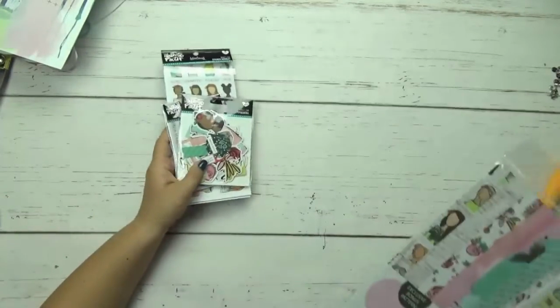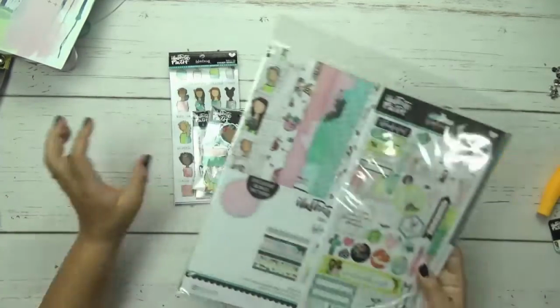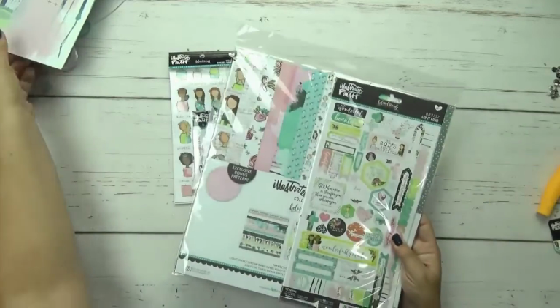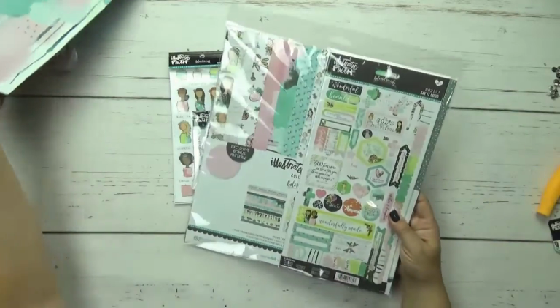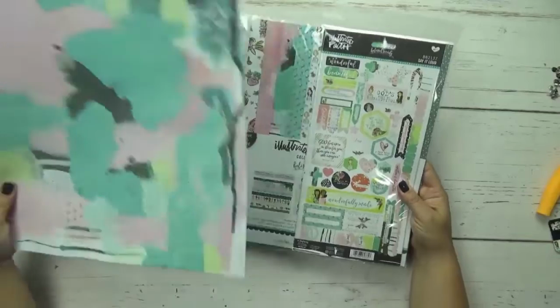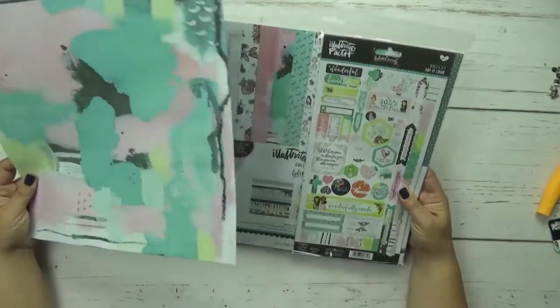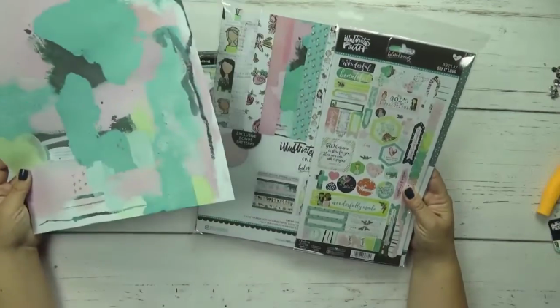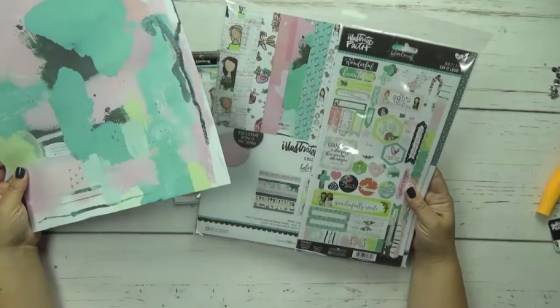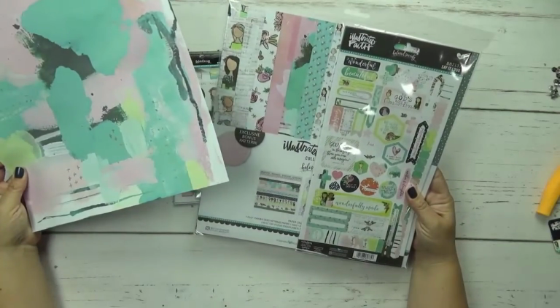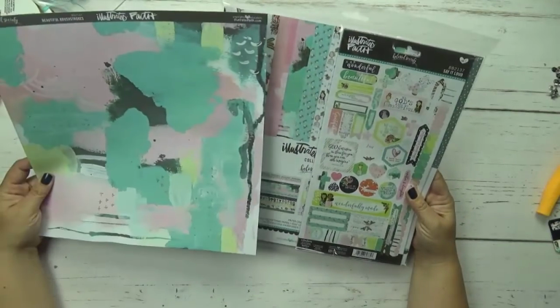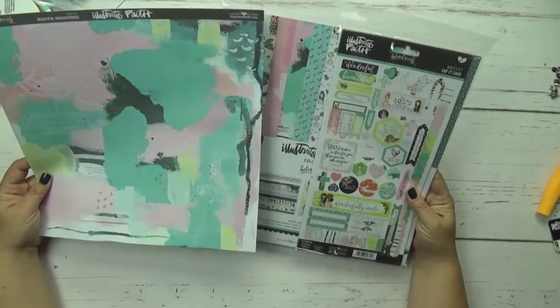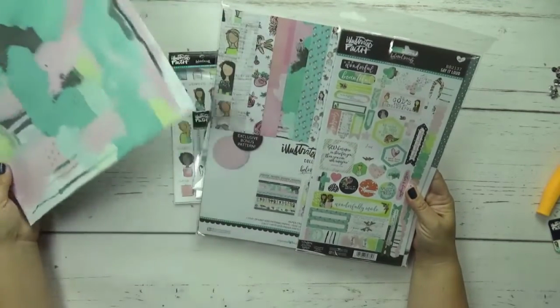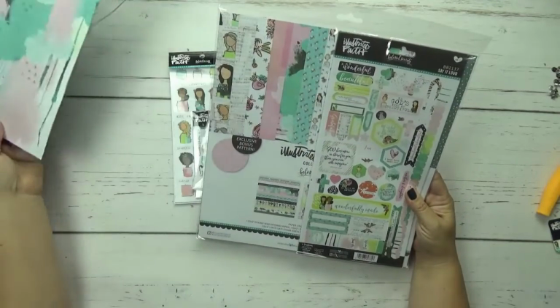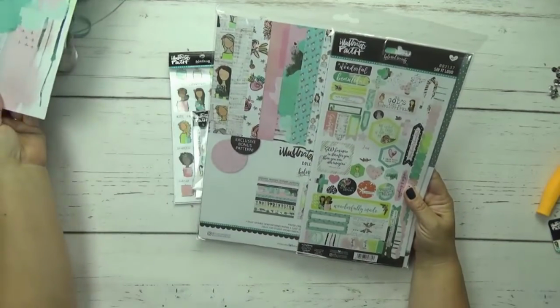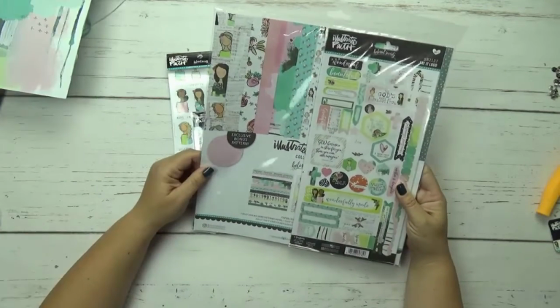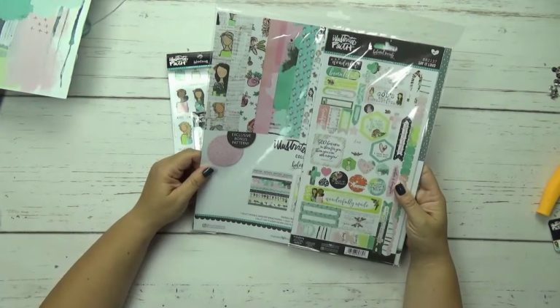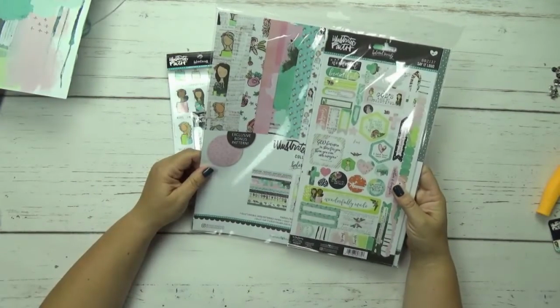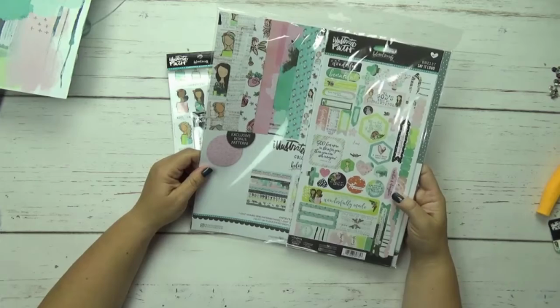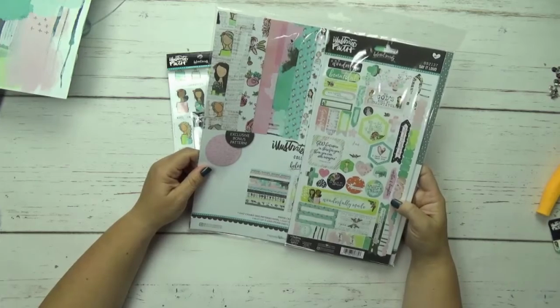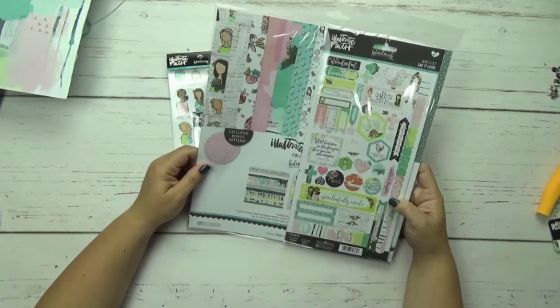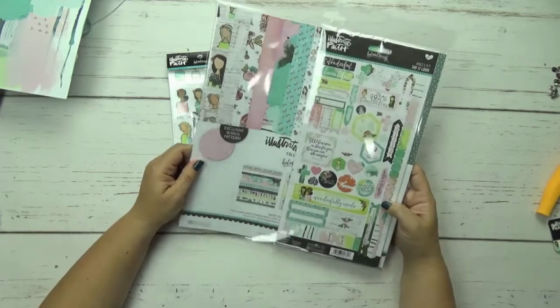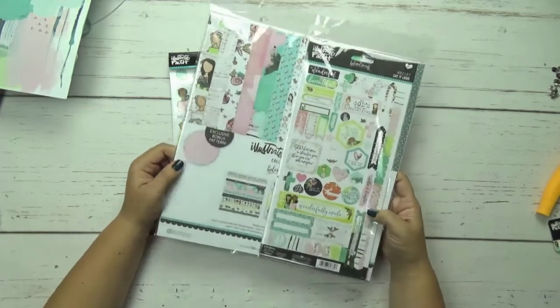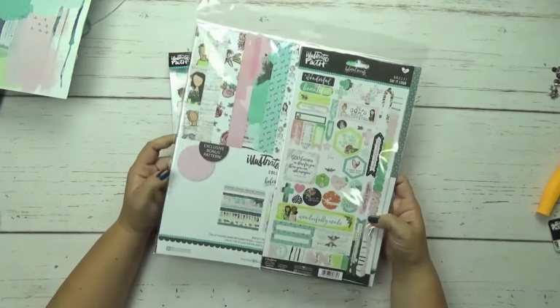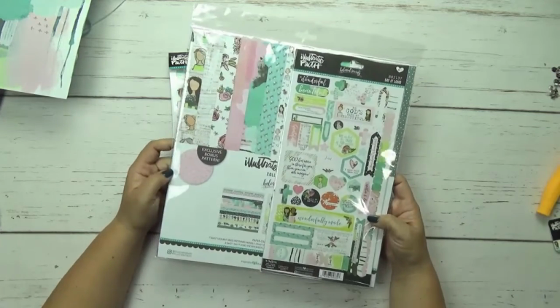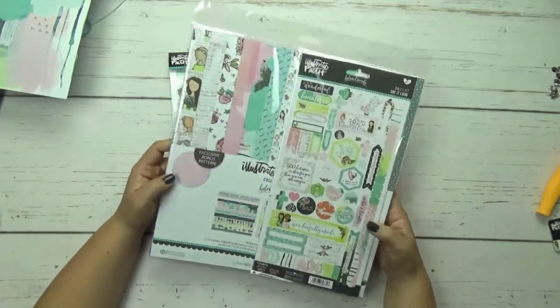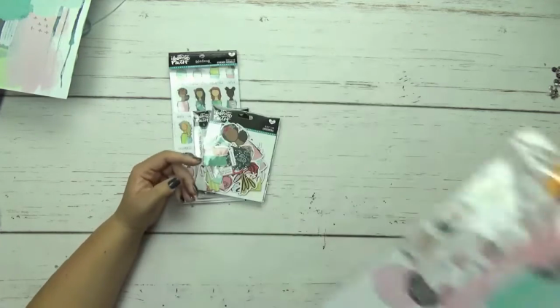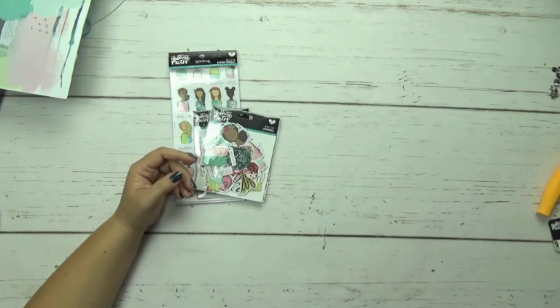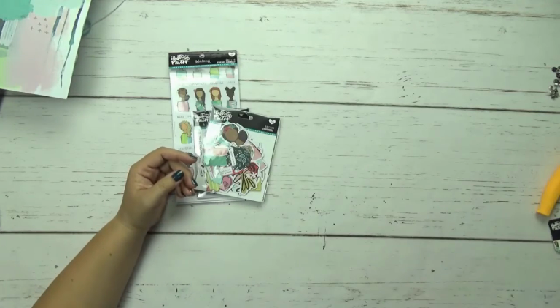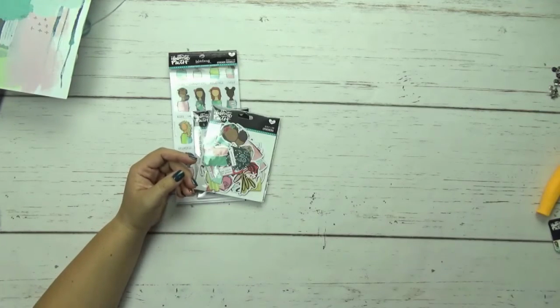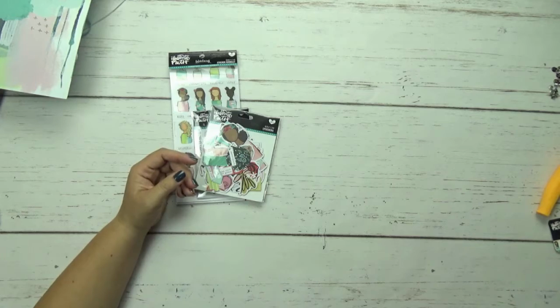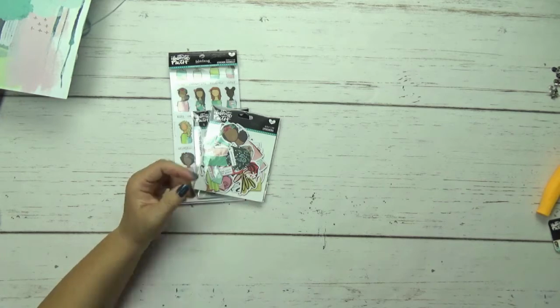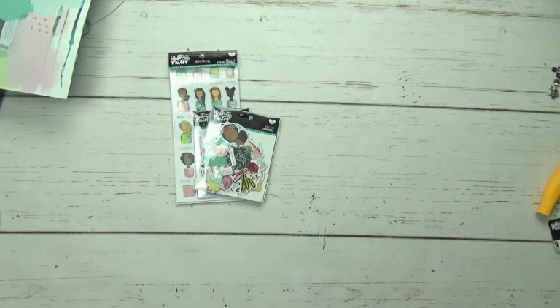The paper came in this kit that was in the mail the other day, and I think it's either 12 or 16 dollars — I think it's 12. Anywho, let's go ahead and get started.